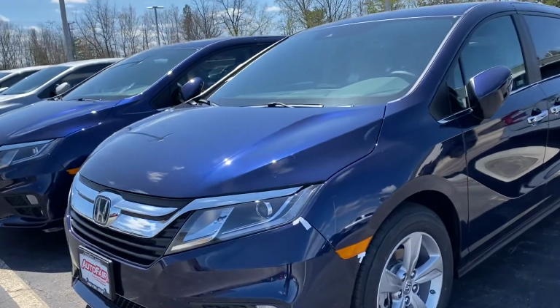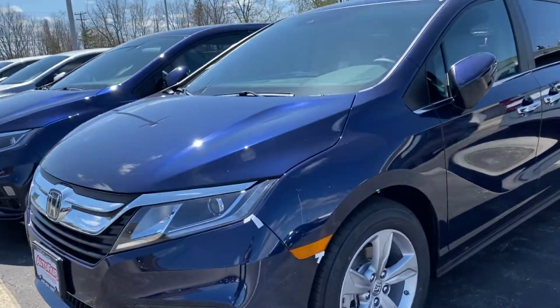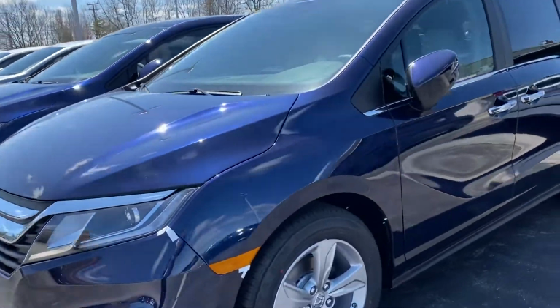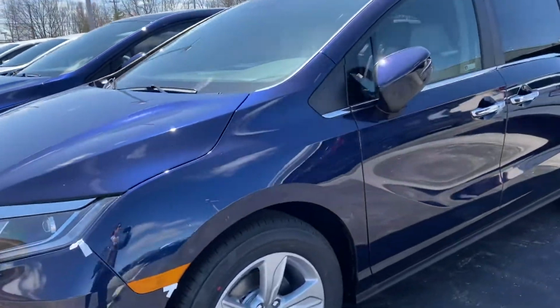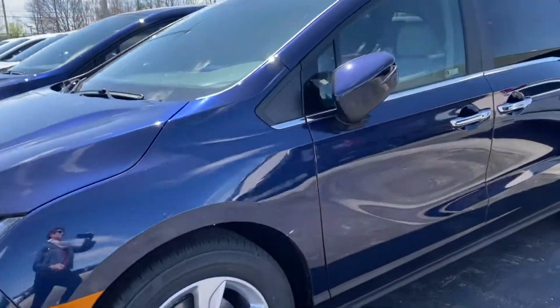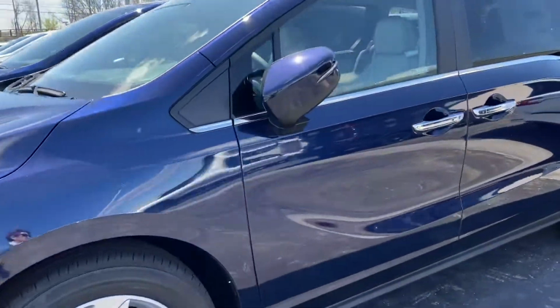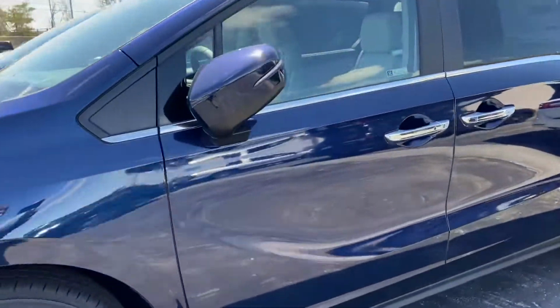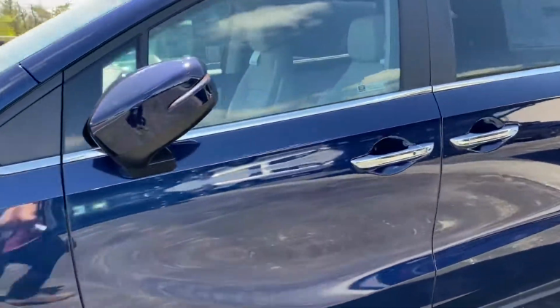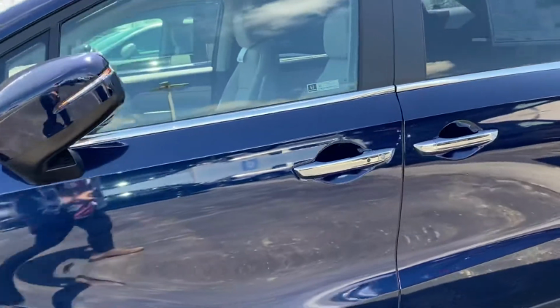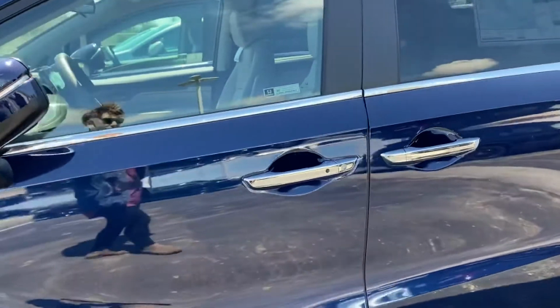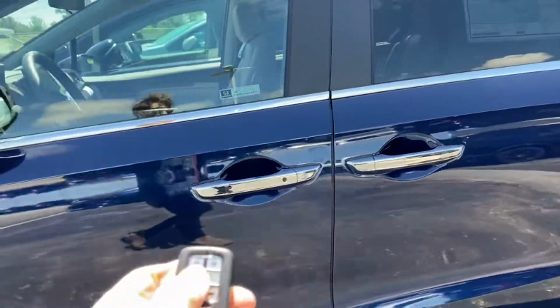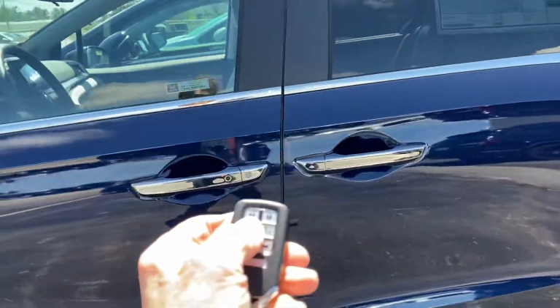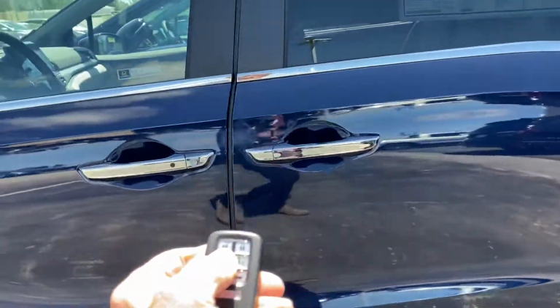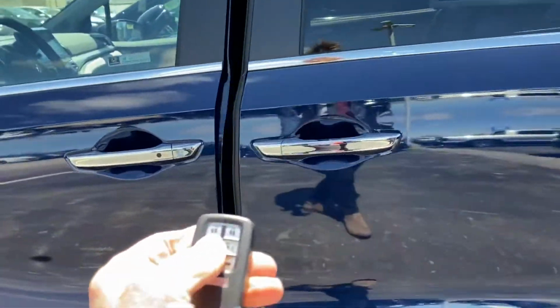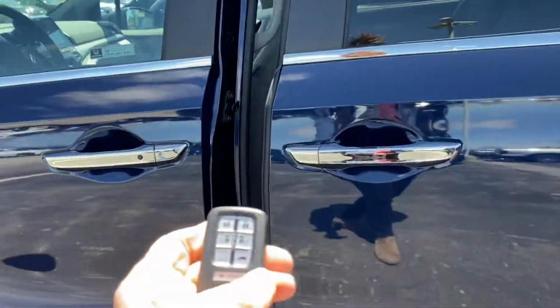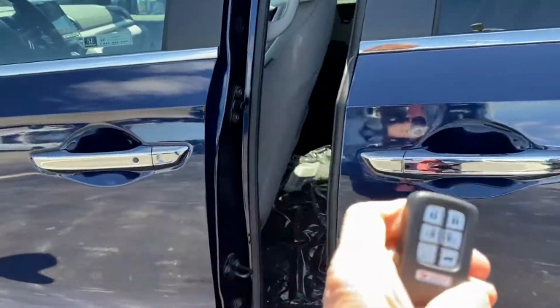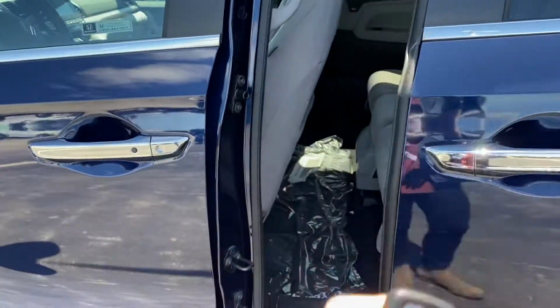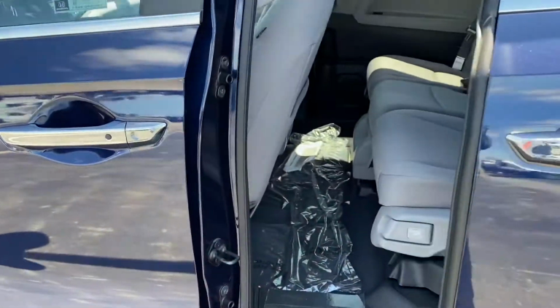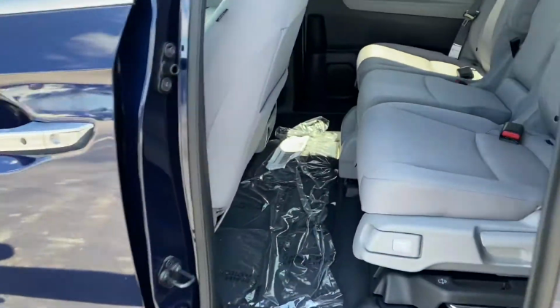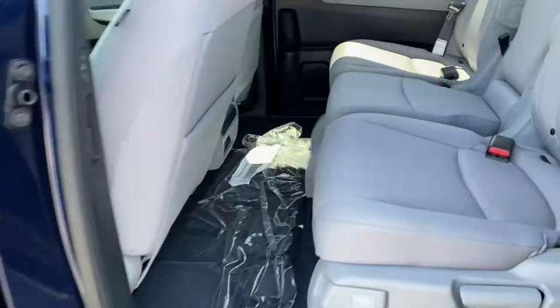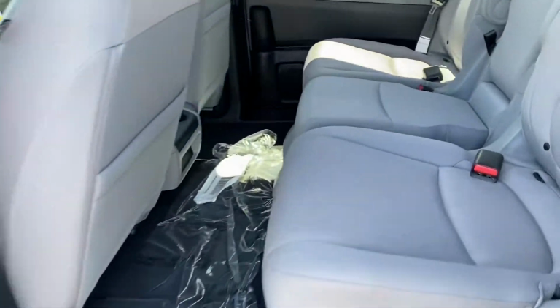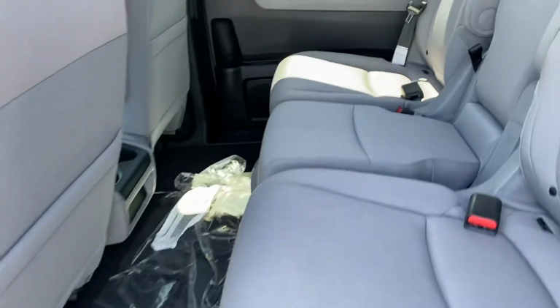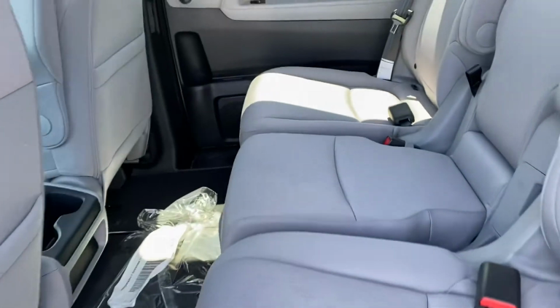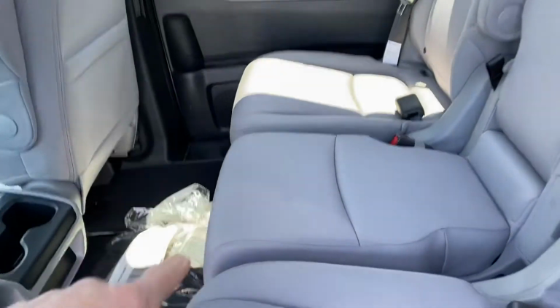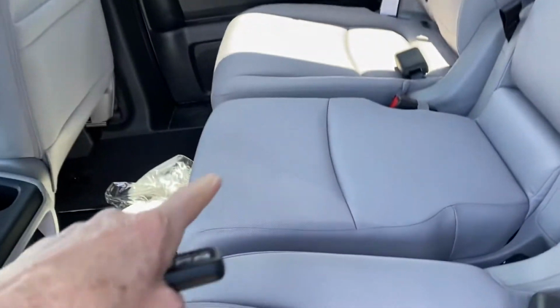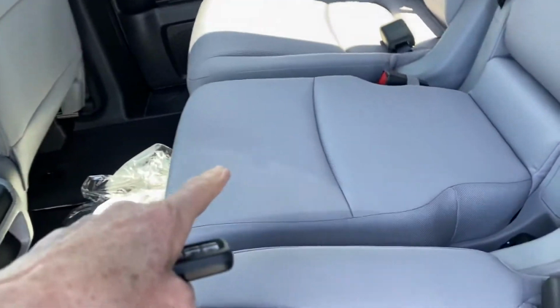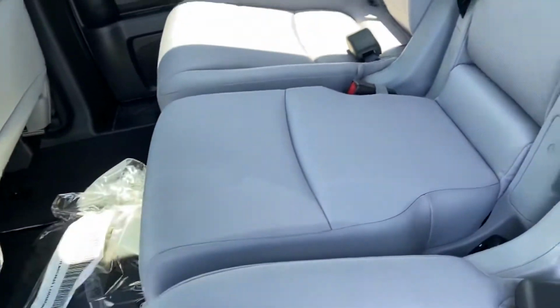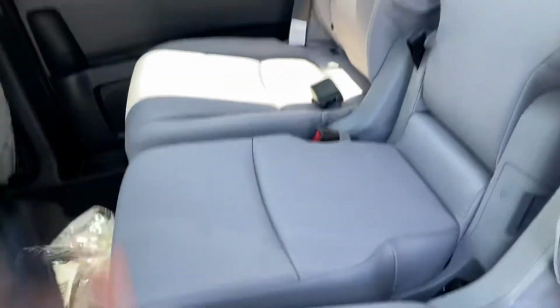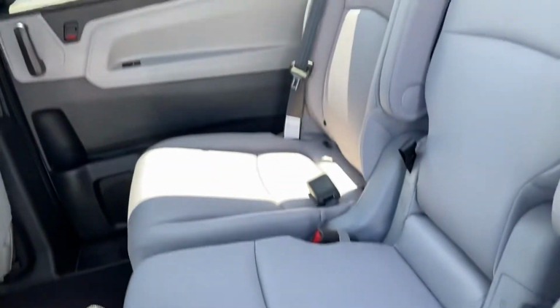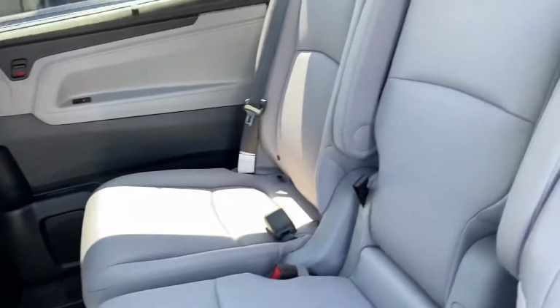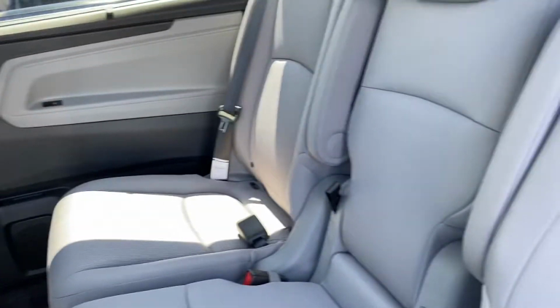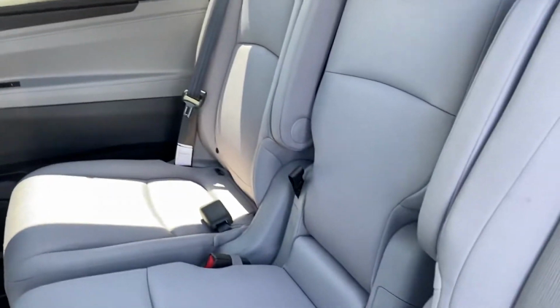You do have heated seats in the front. Also, you have the electric doors that are on the fob. And this console will come out, so it creates captain seats in the center.